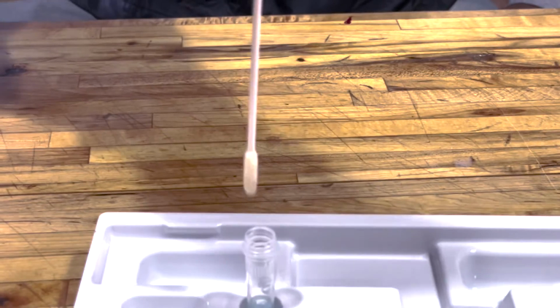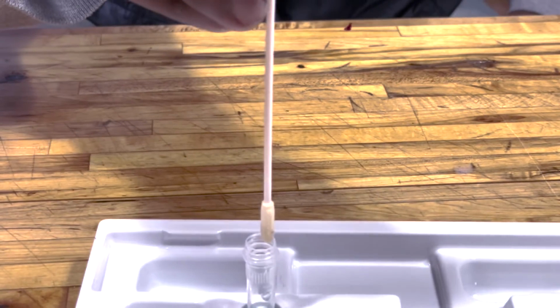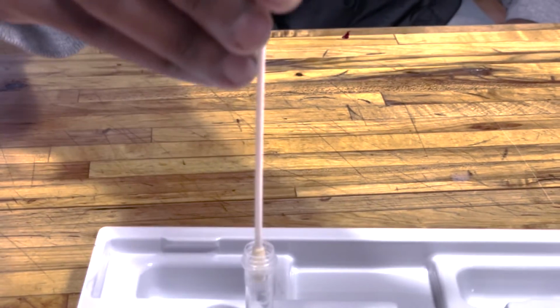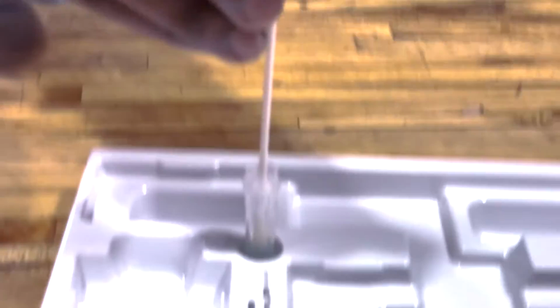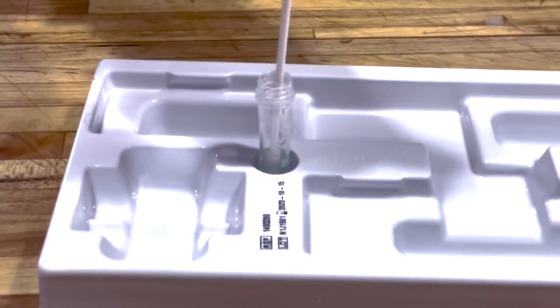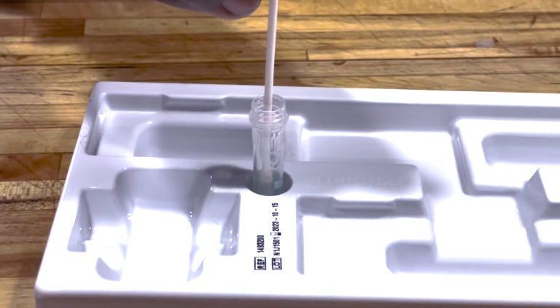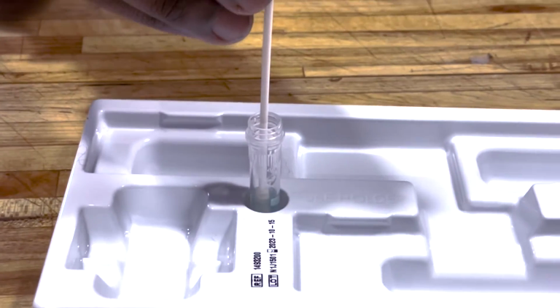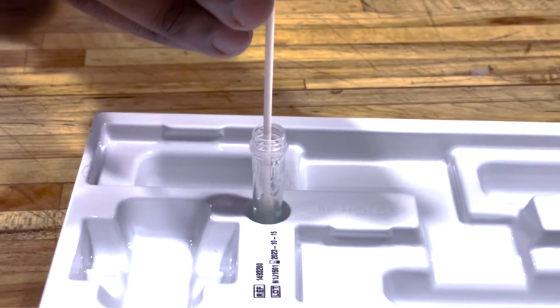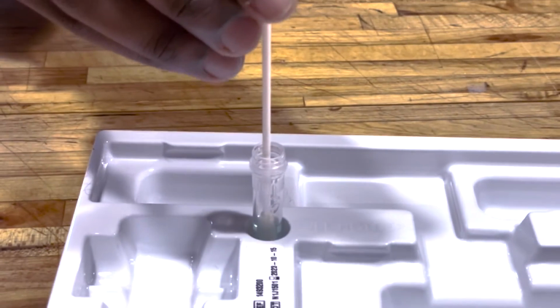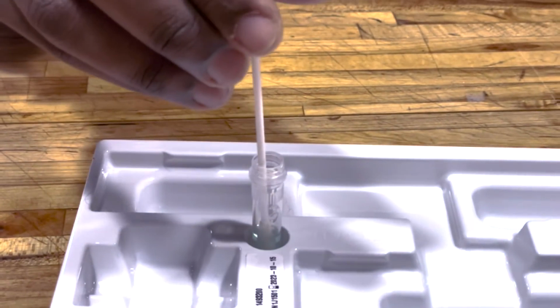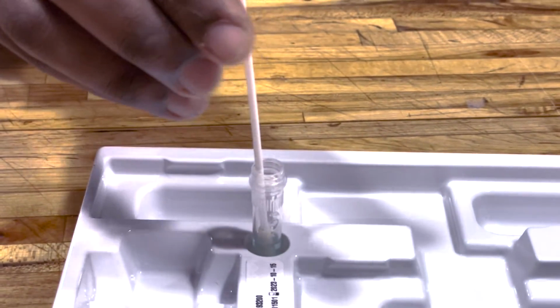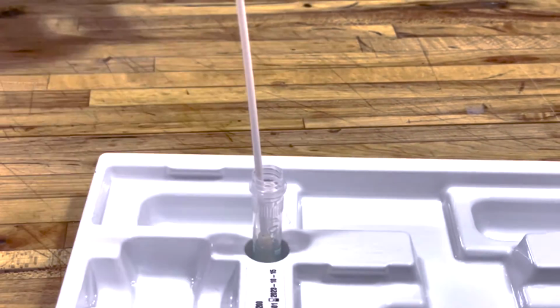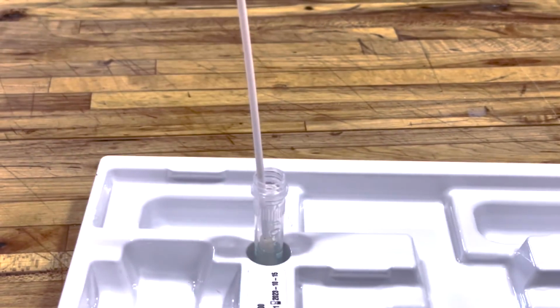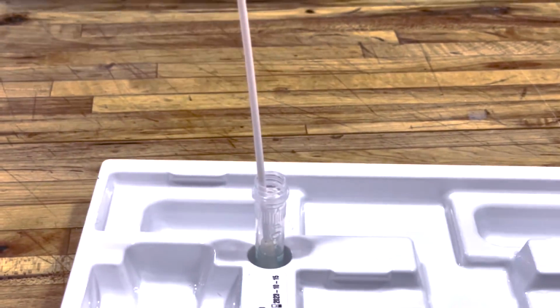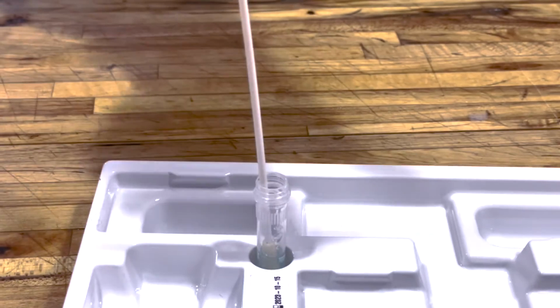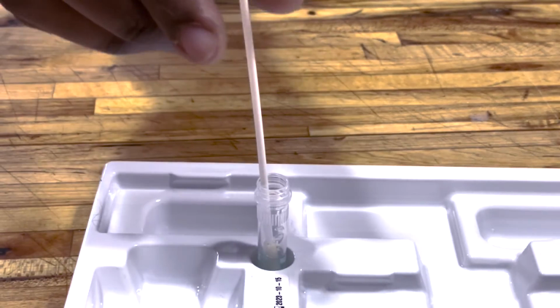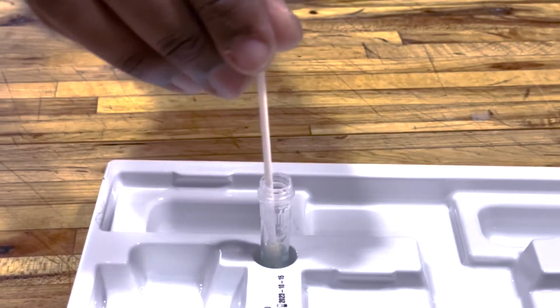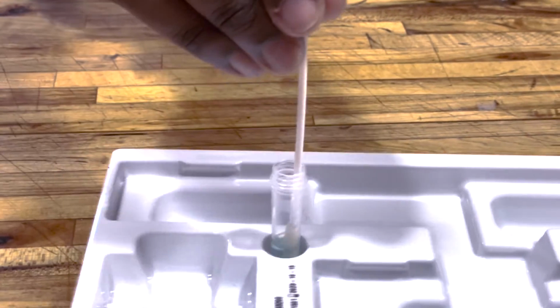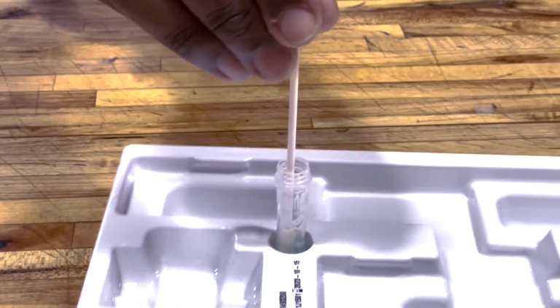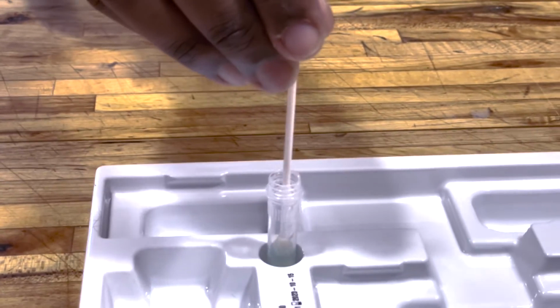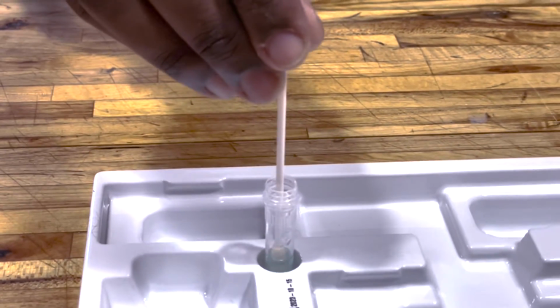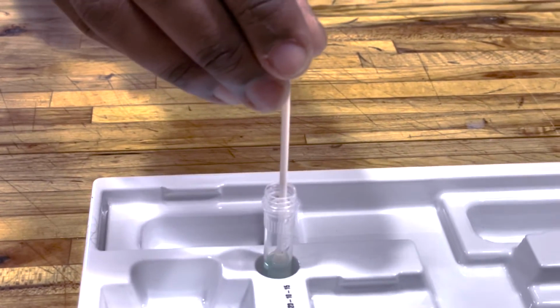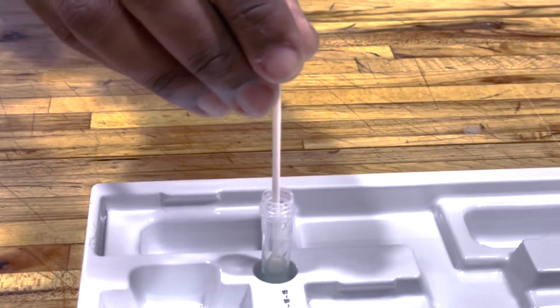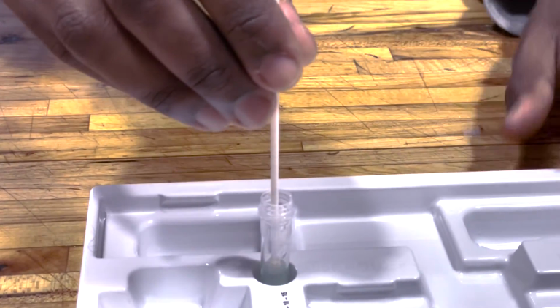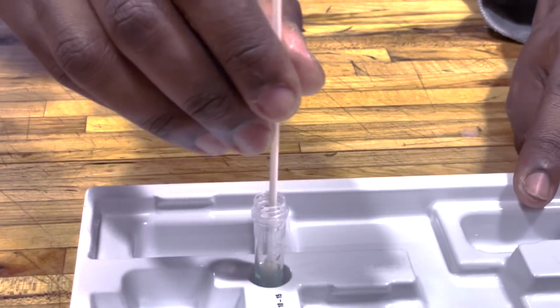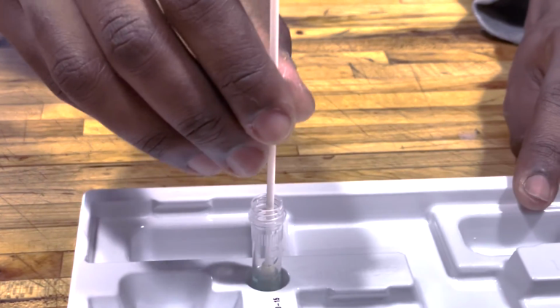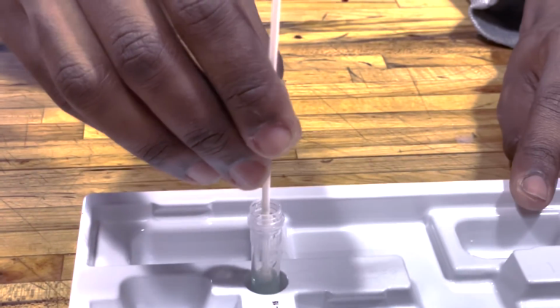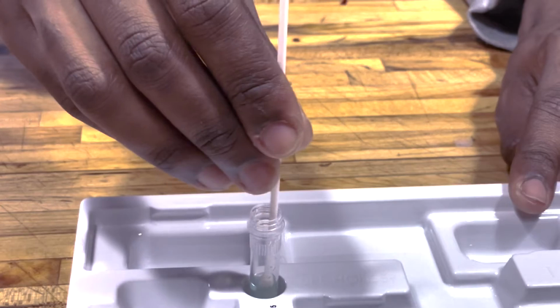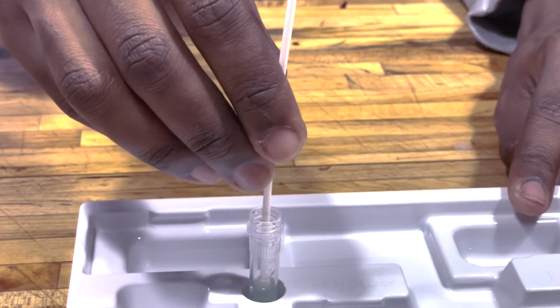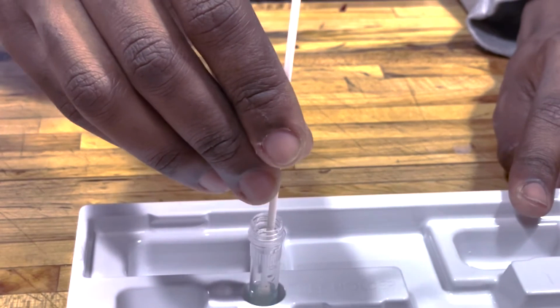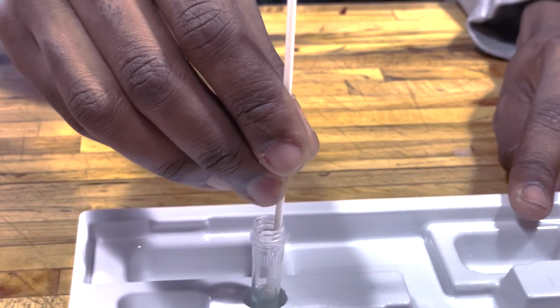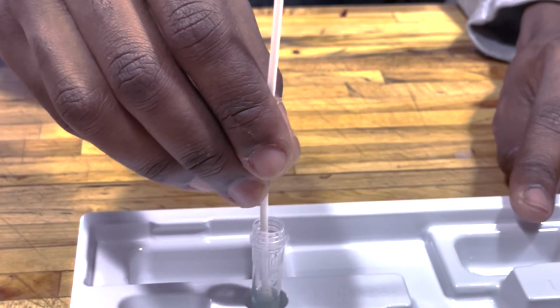Place the swab in the tube, making sure it touches the bottom. Stir it four times in the liquid. Leave the swab in the liquid for one minute.